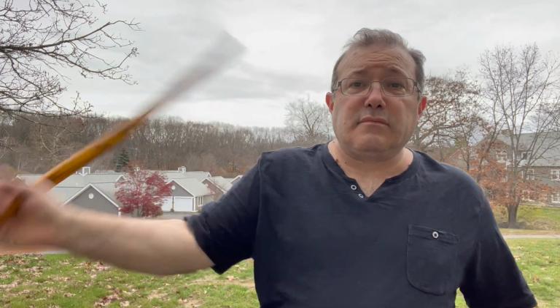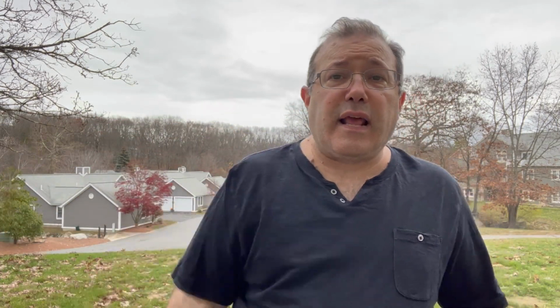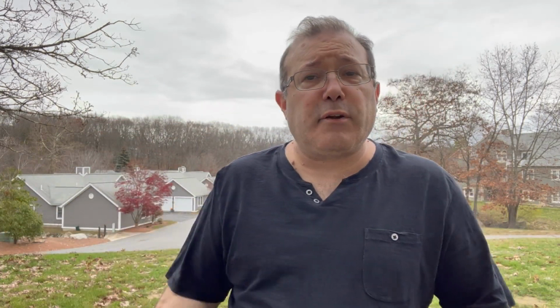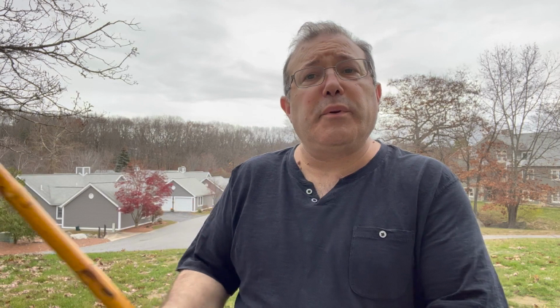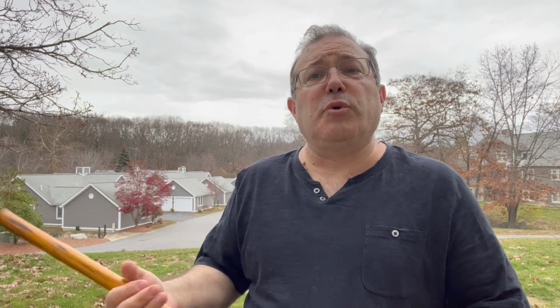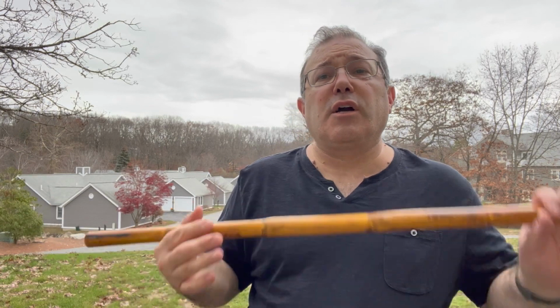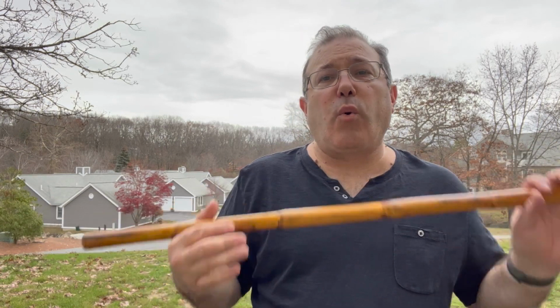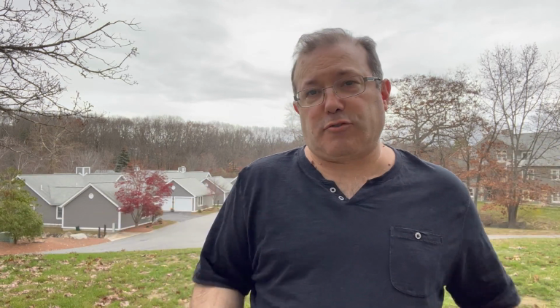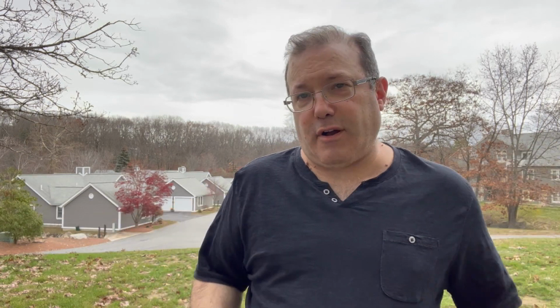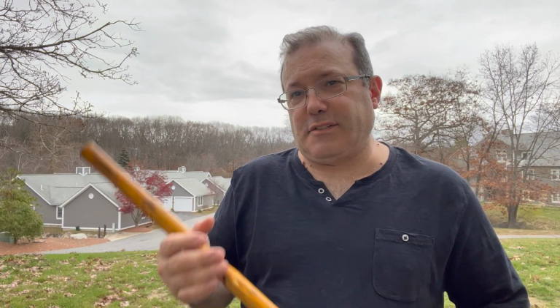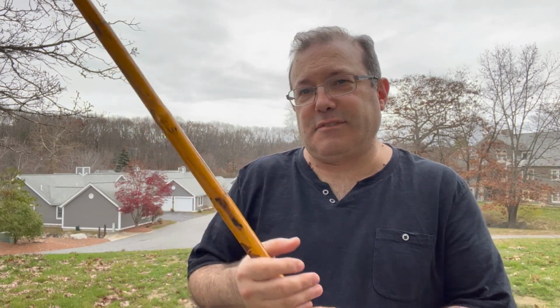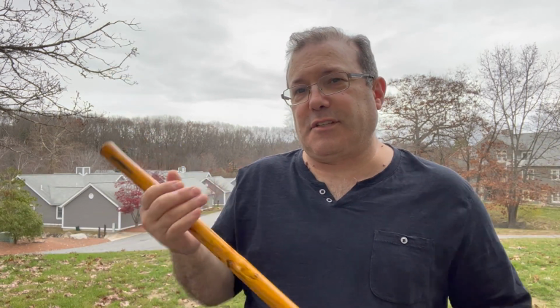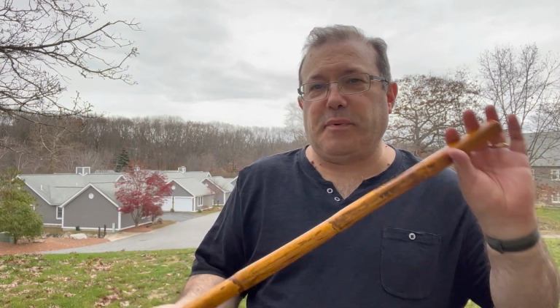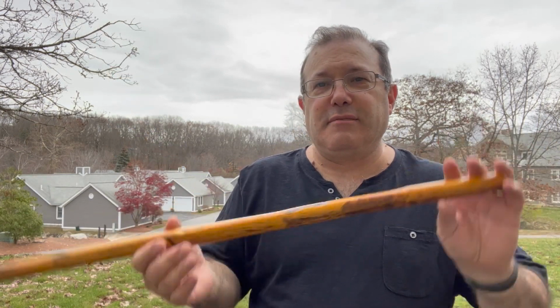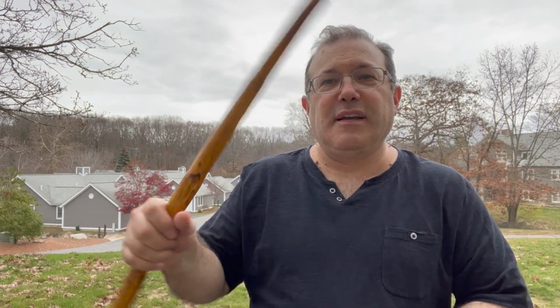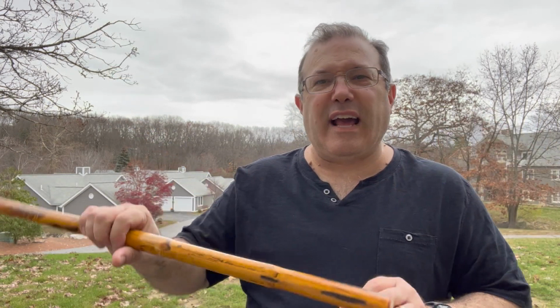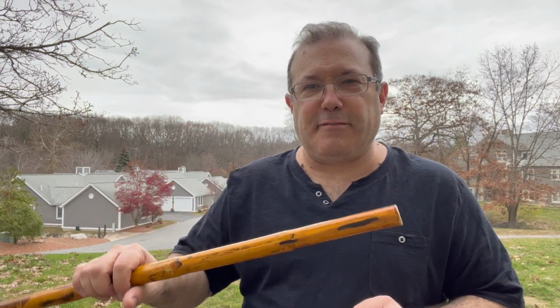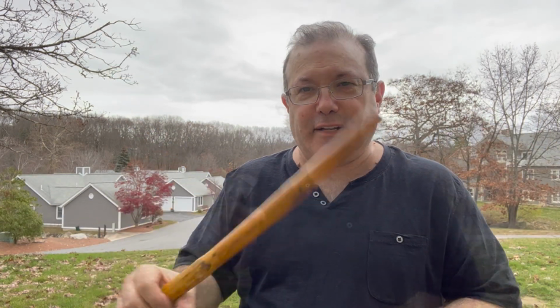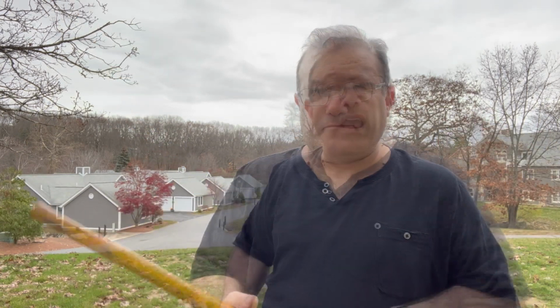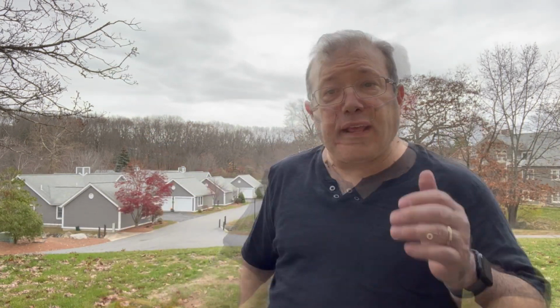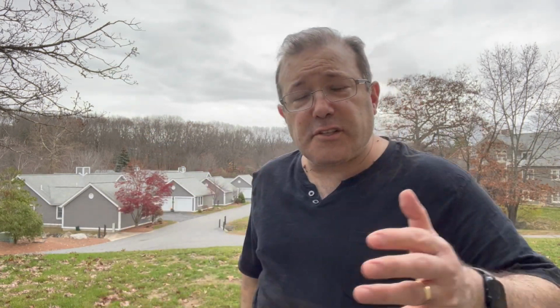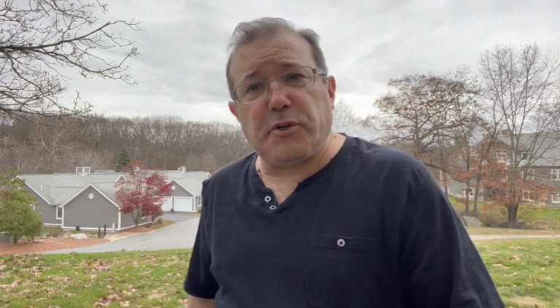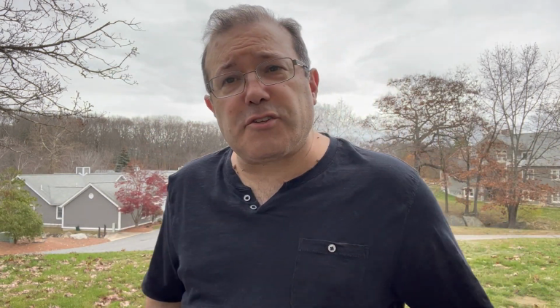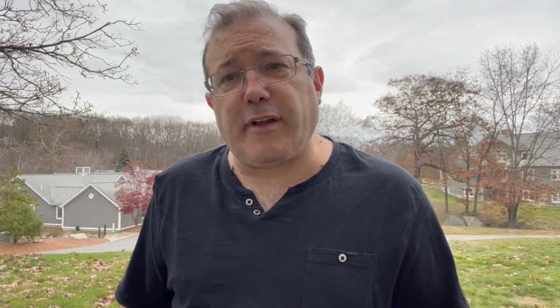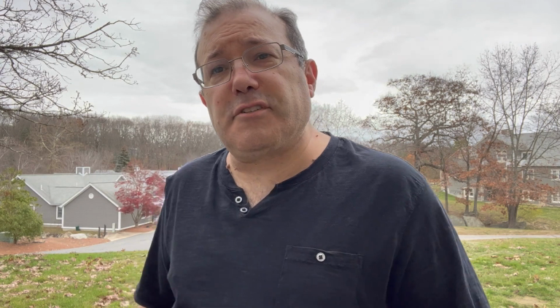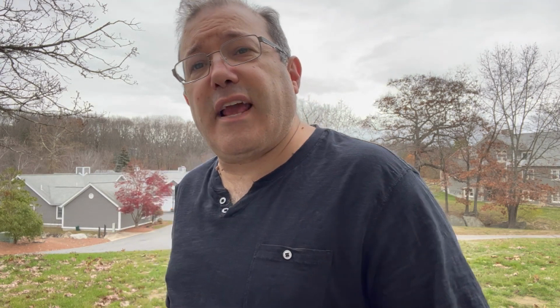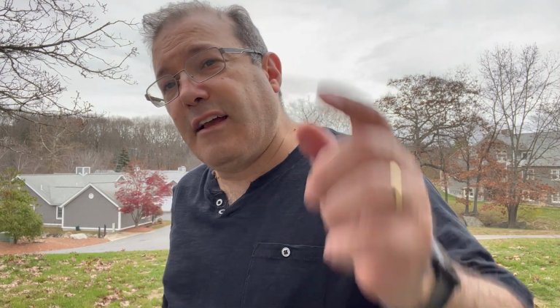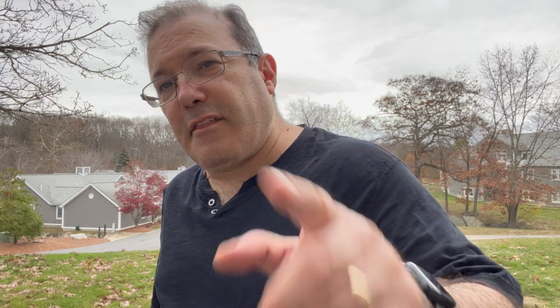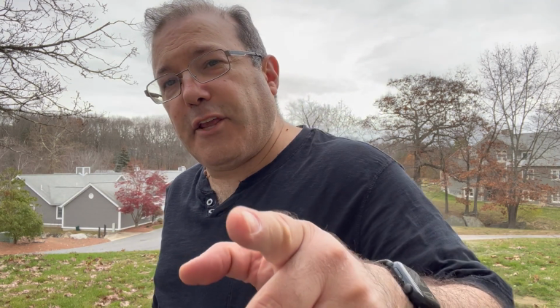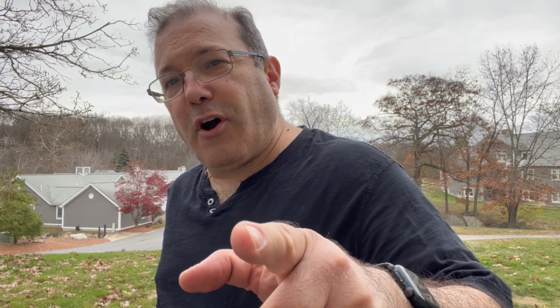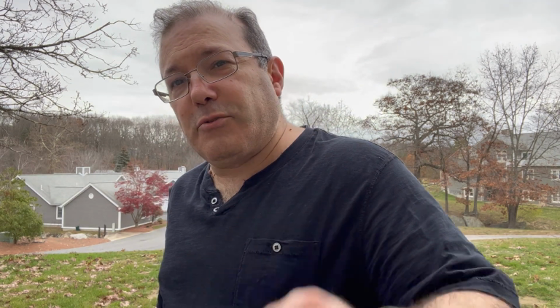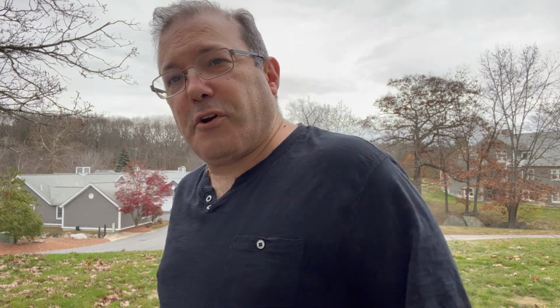I figured we would do quick draws, so this would be kind of fun. And since I'm shooting this on Veterans Day, thank you to all who served.